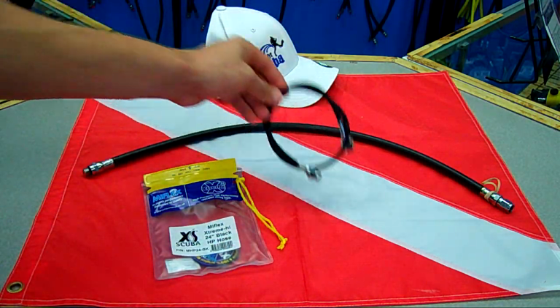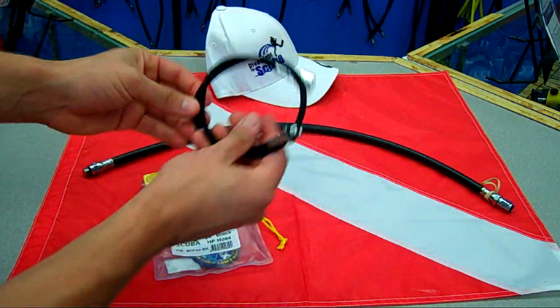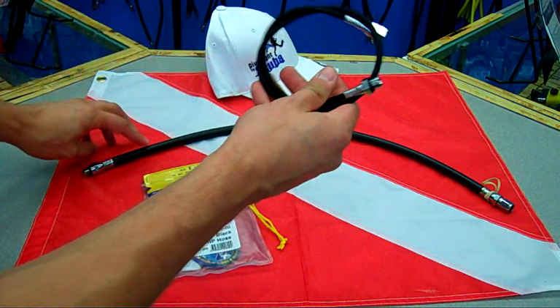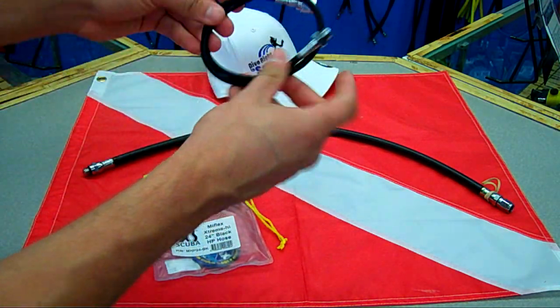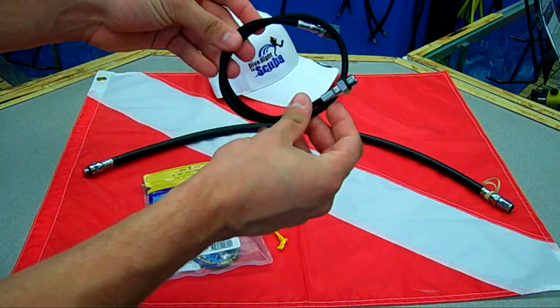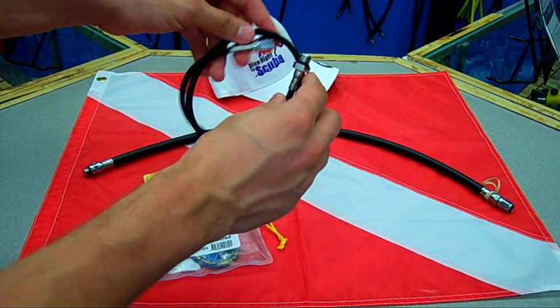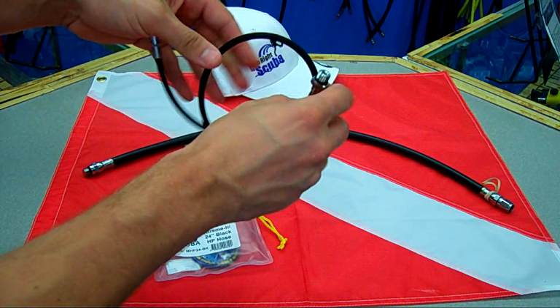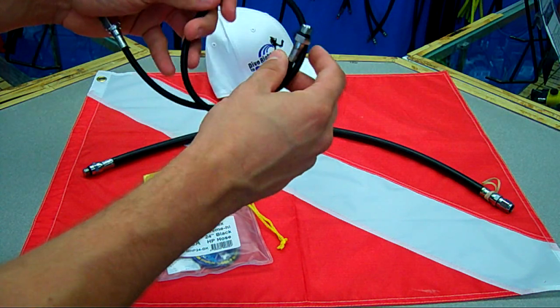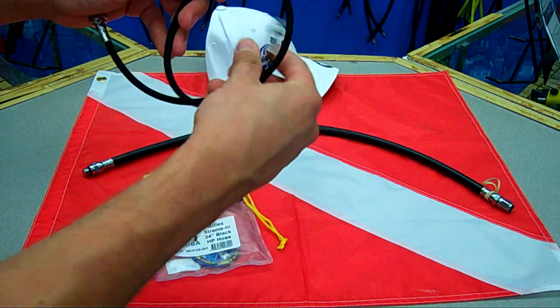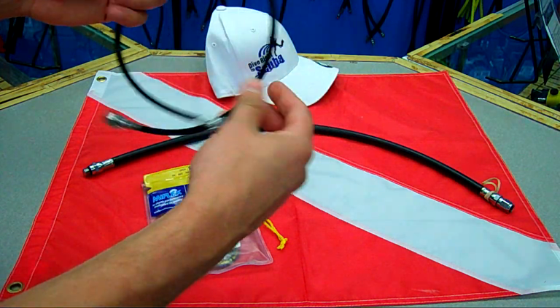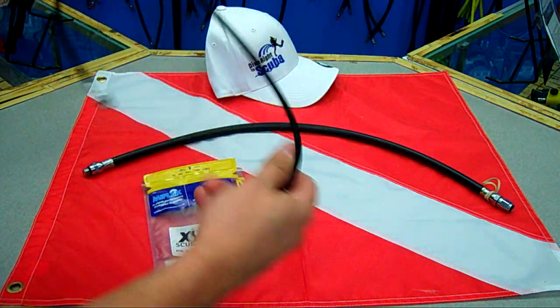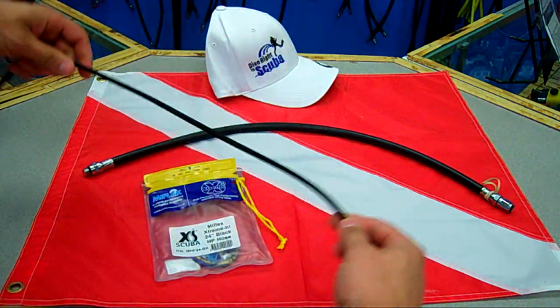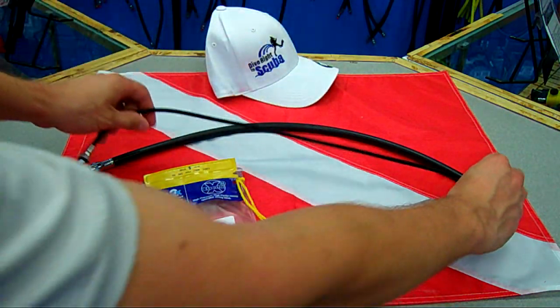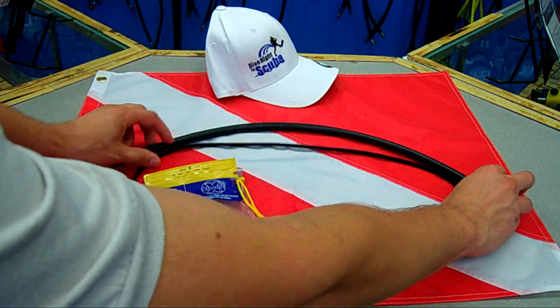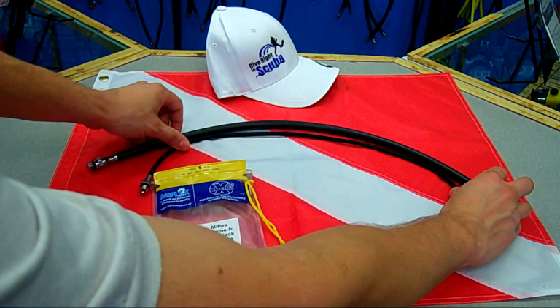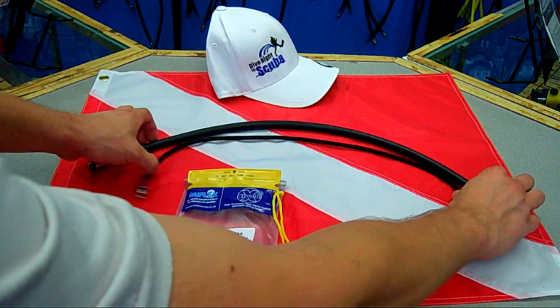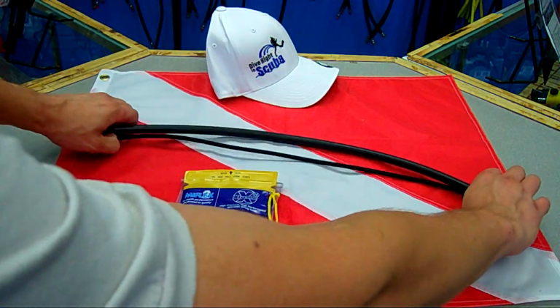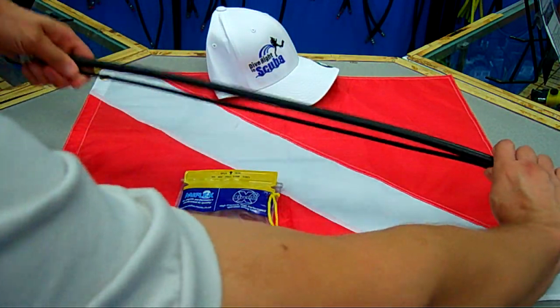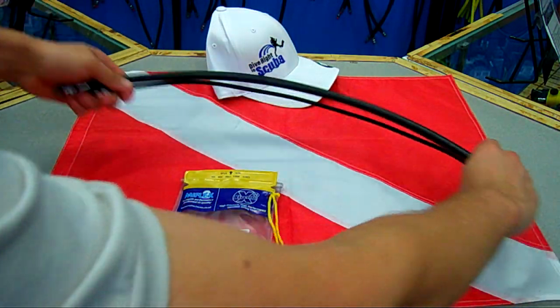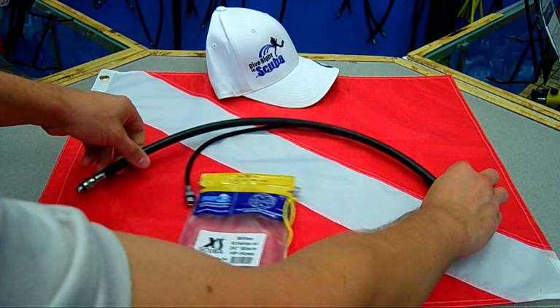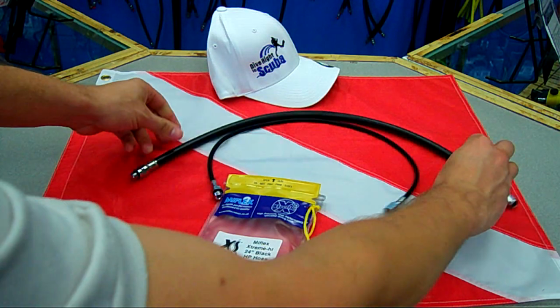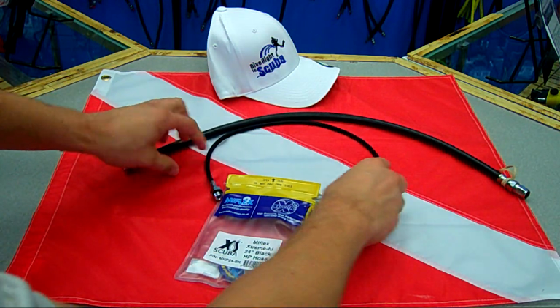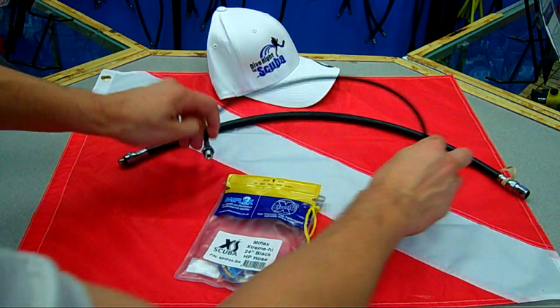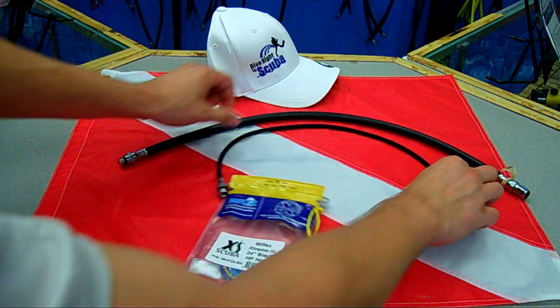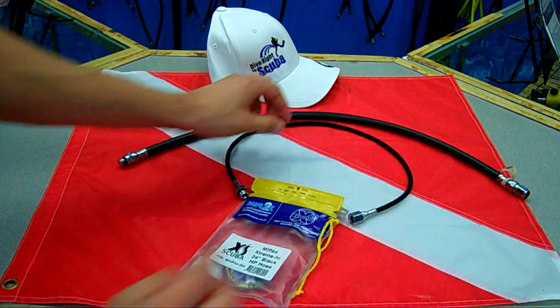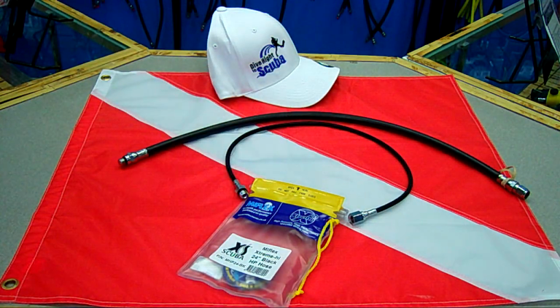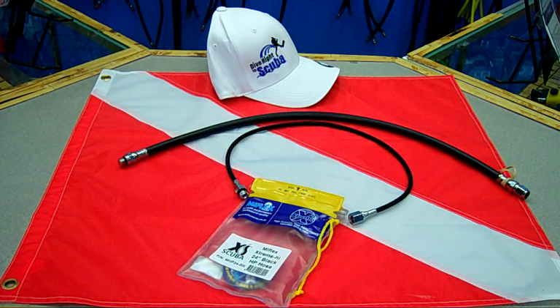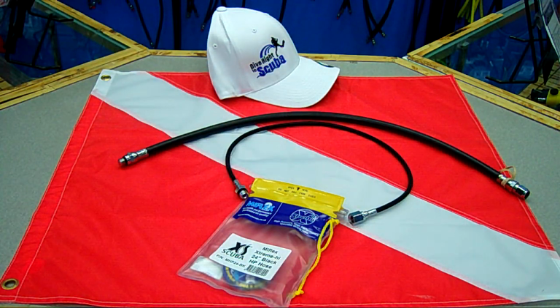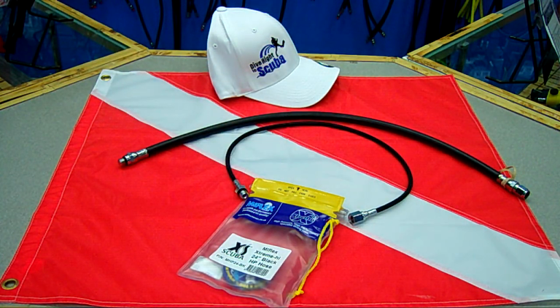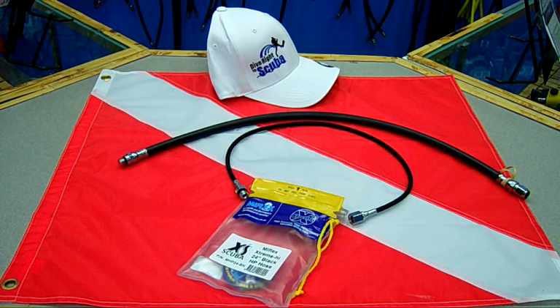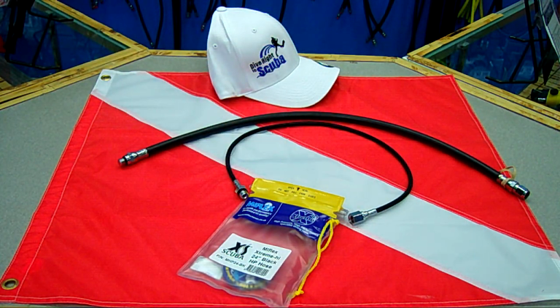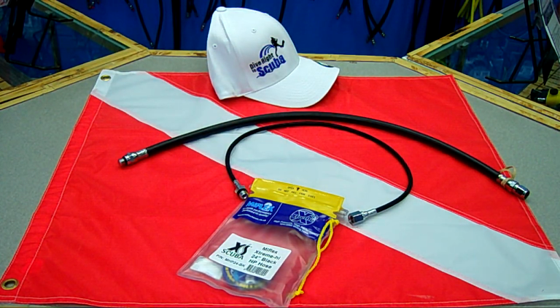As you can see, a big size difference. Again, both of these are 24-inch hoses as far as the length and everything goes. But you can see the size difference on the MiFlex is a lot smaller.